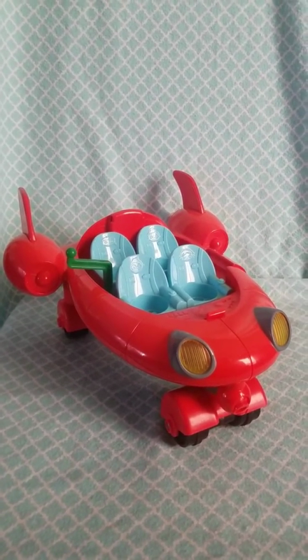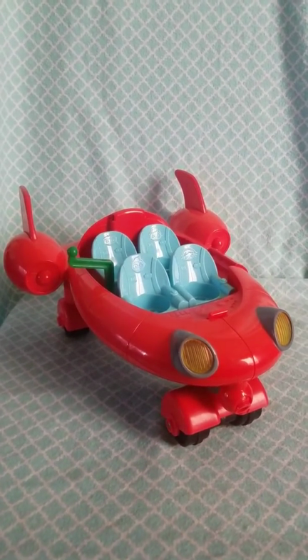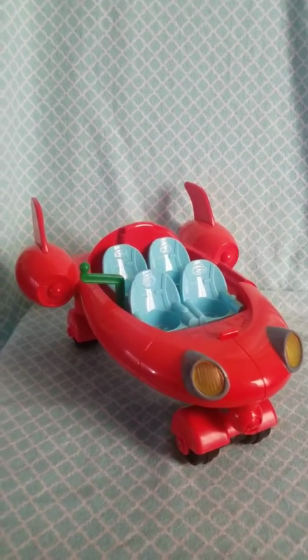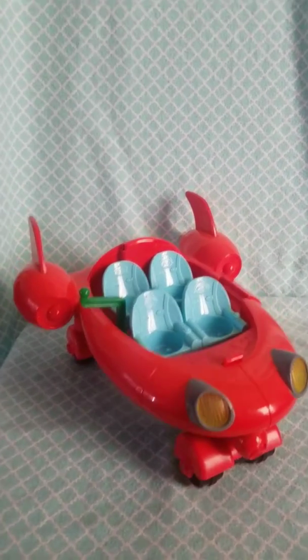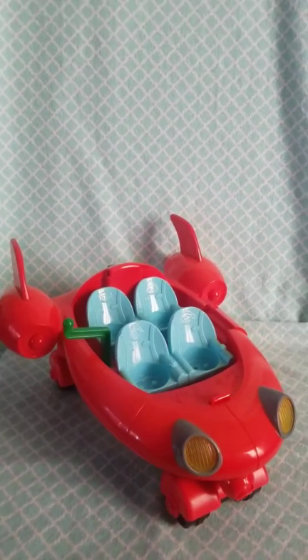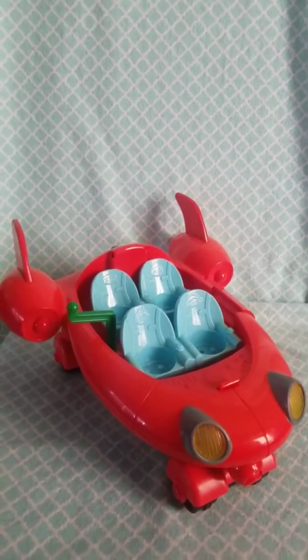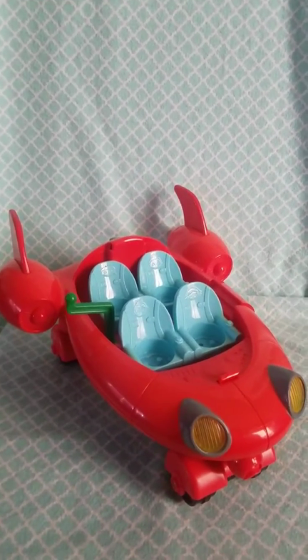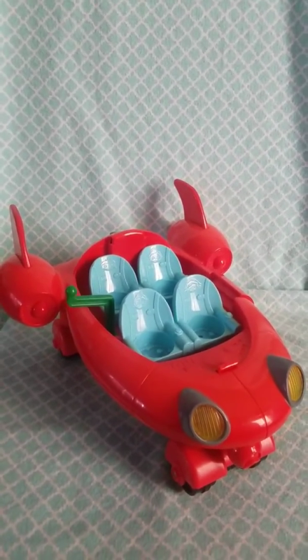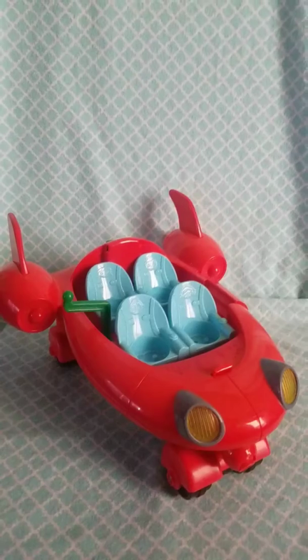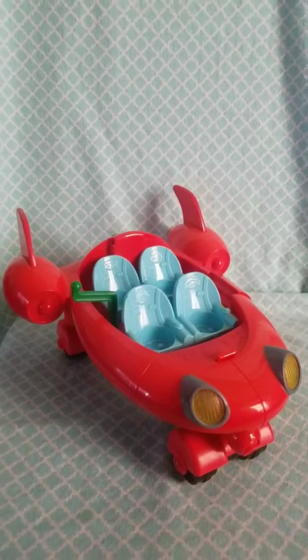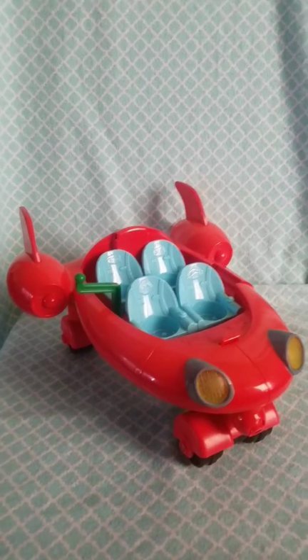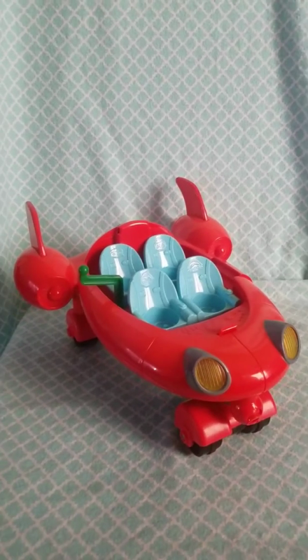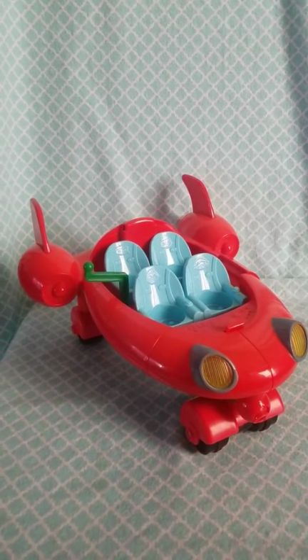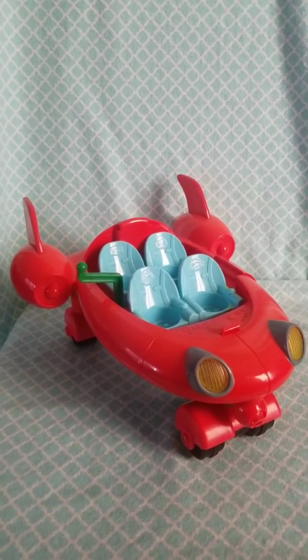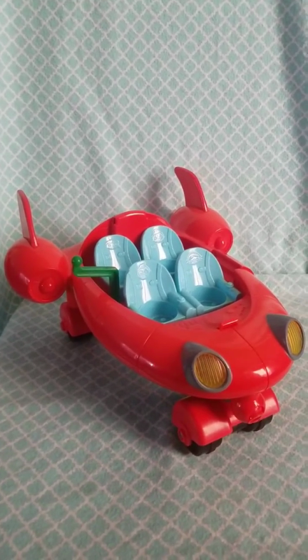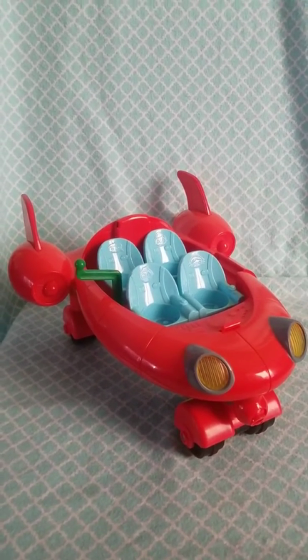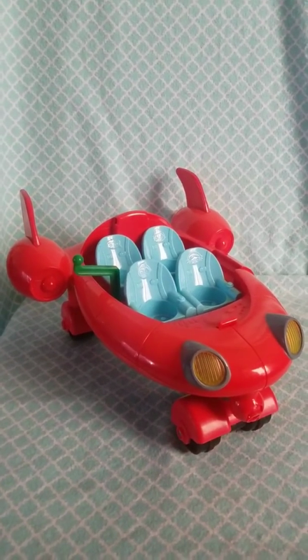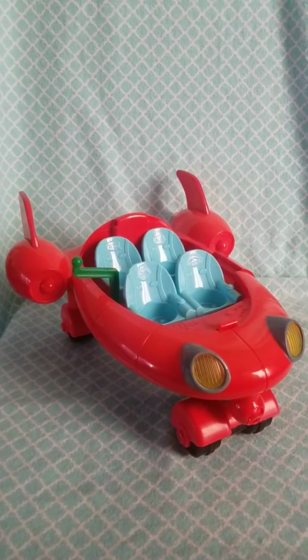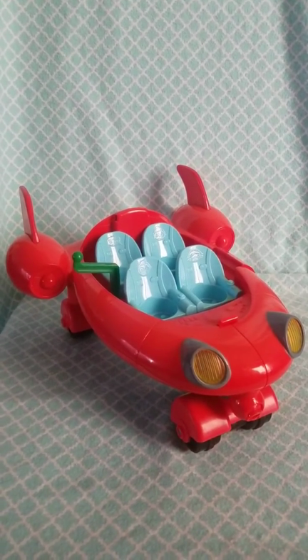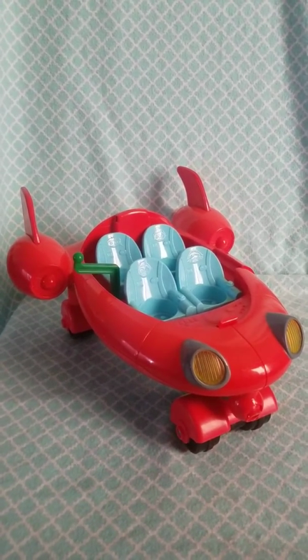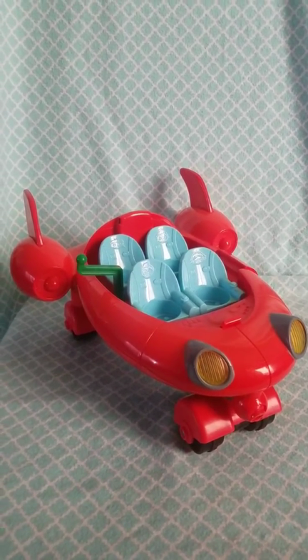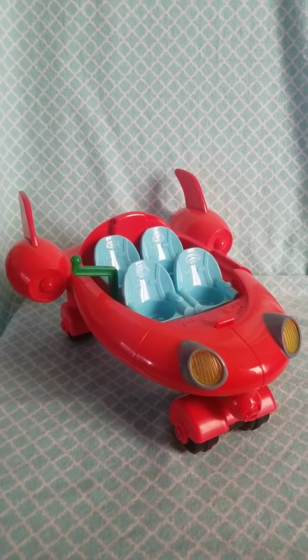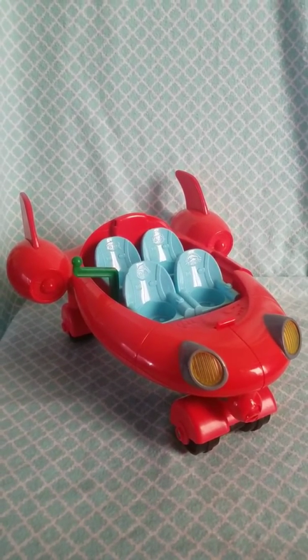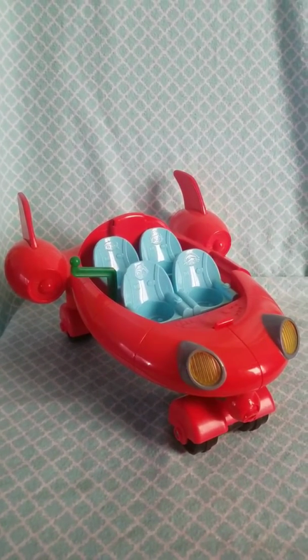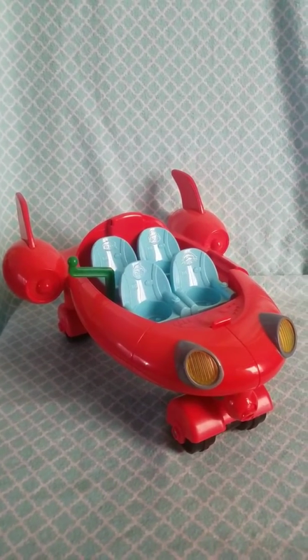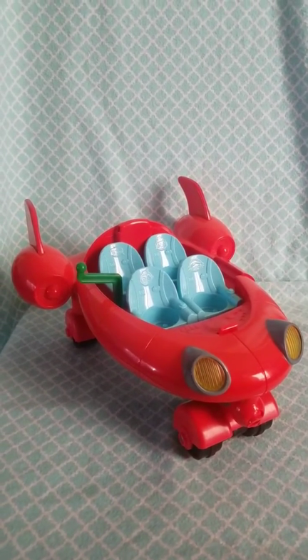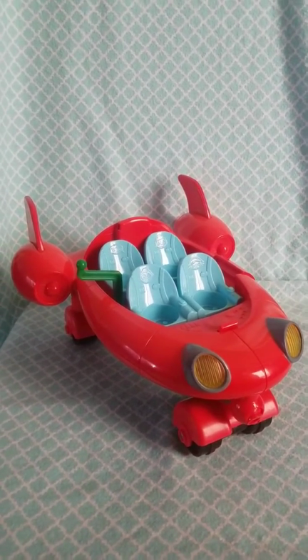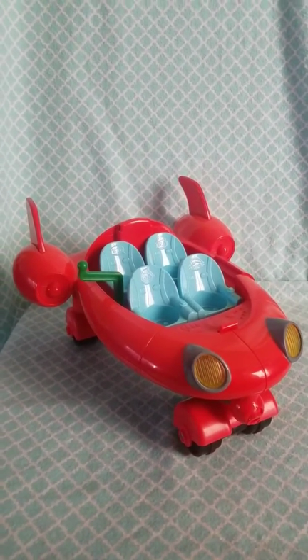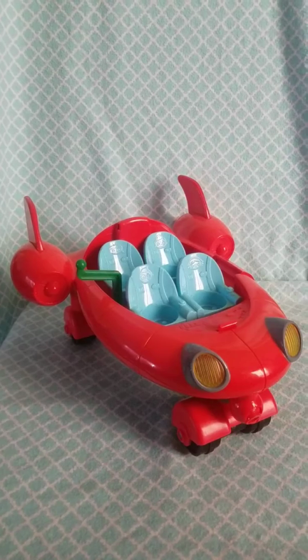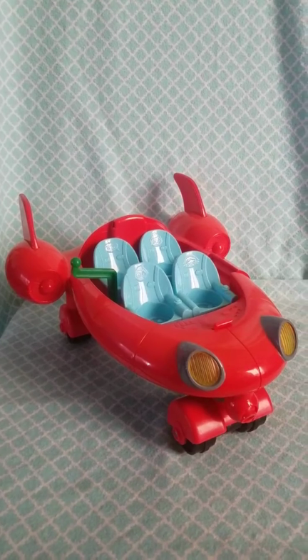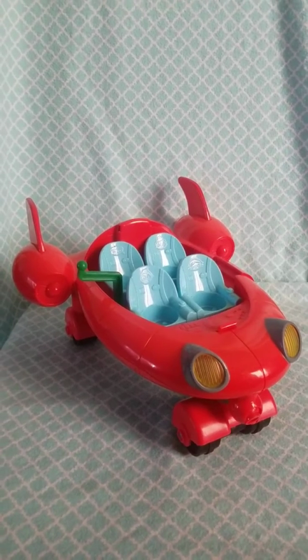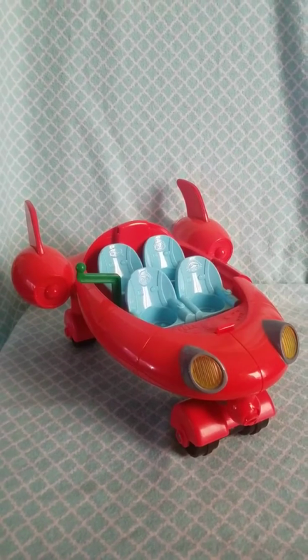It is missing the dome piece on top, but it's a great replacement piece. If yours no longer plays music and lights up, this is a great replacement piece.